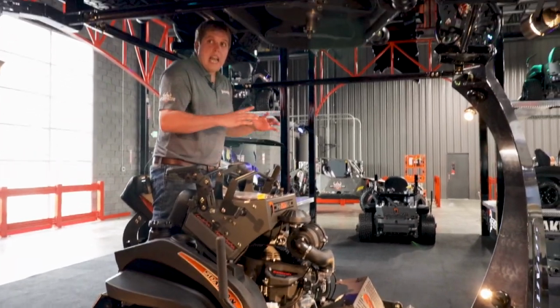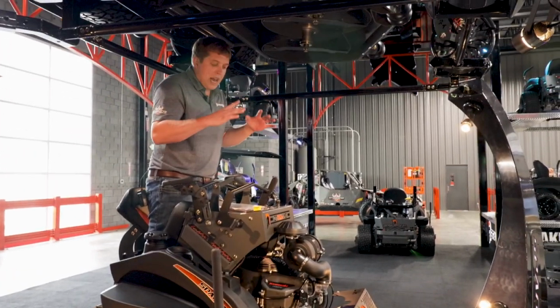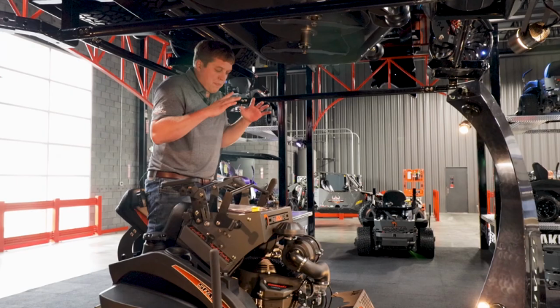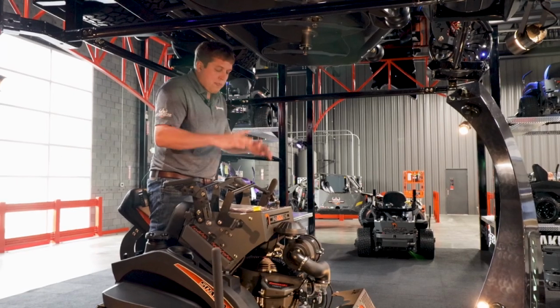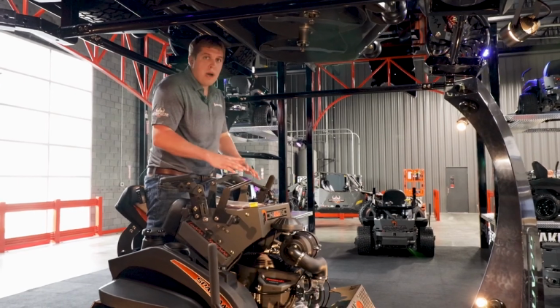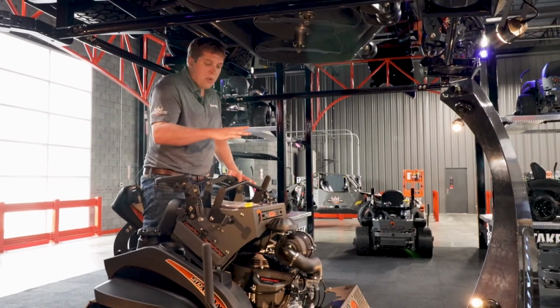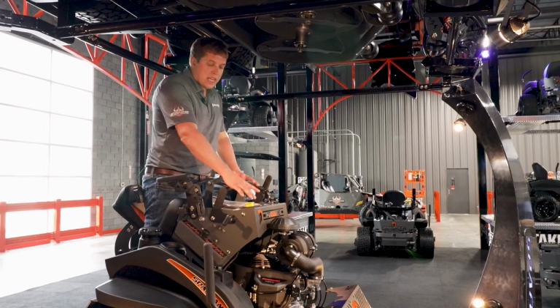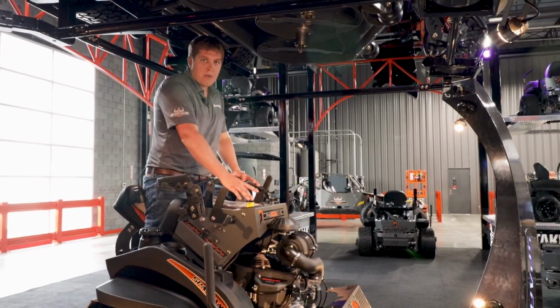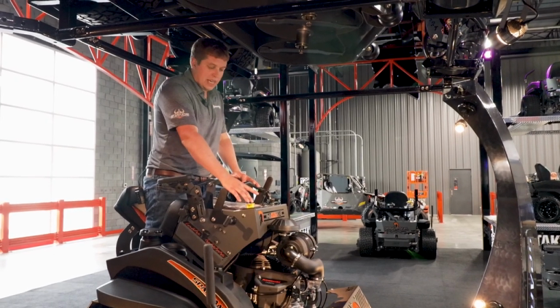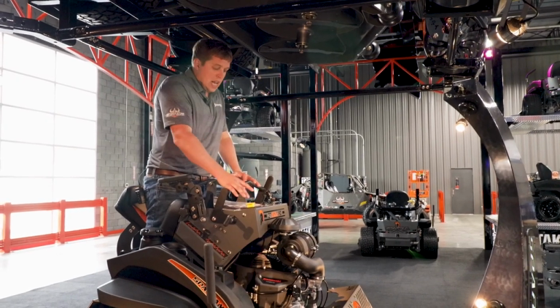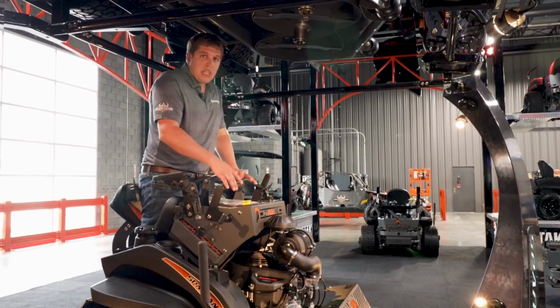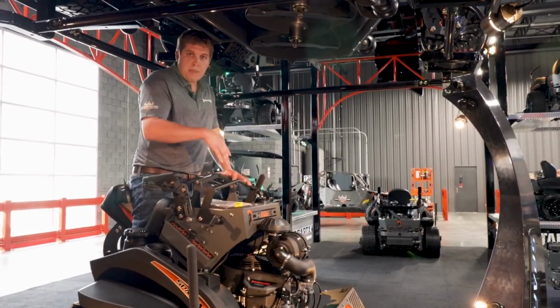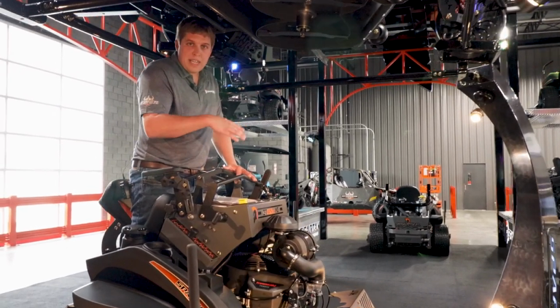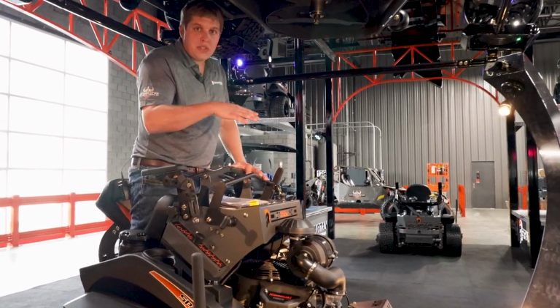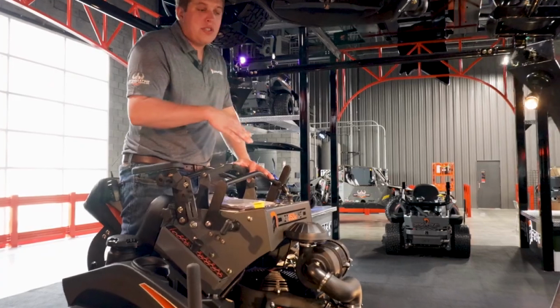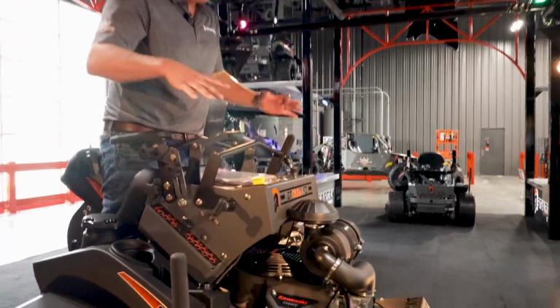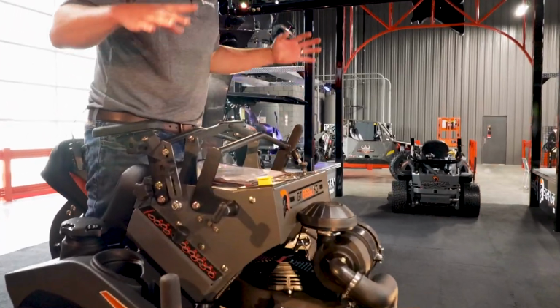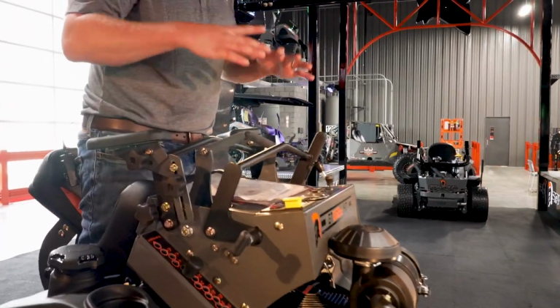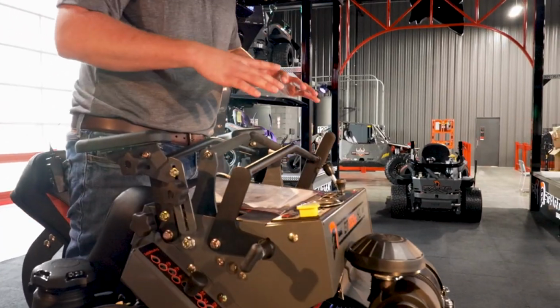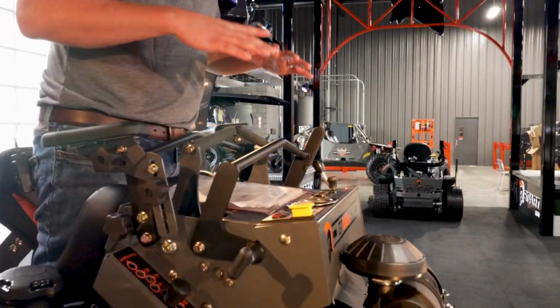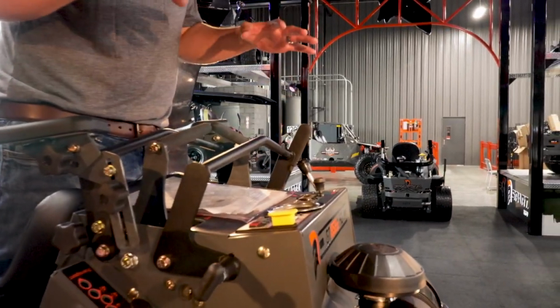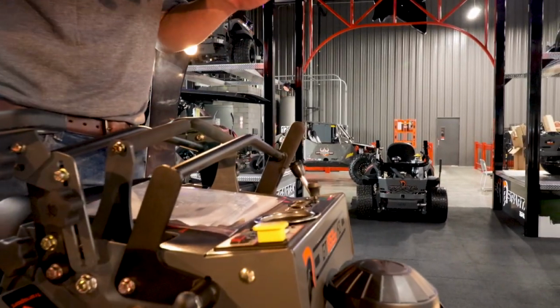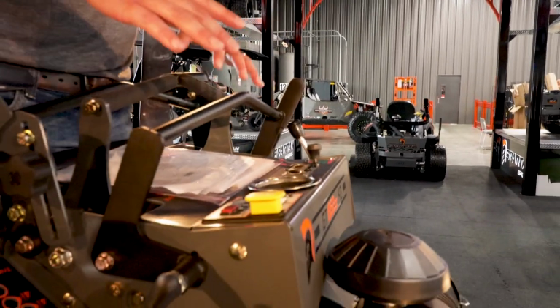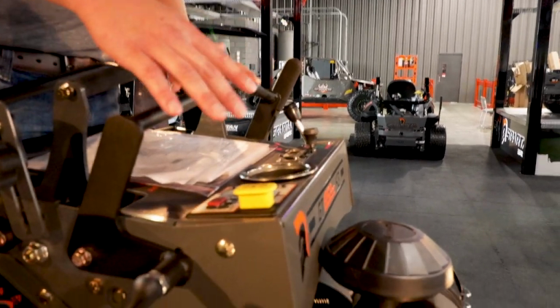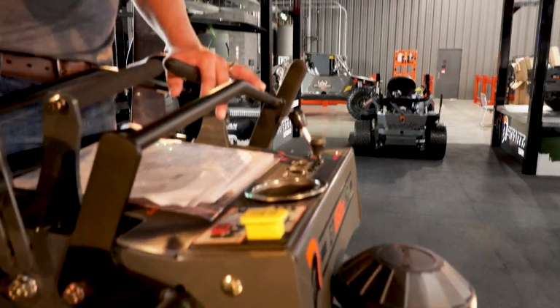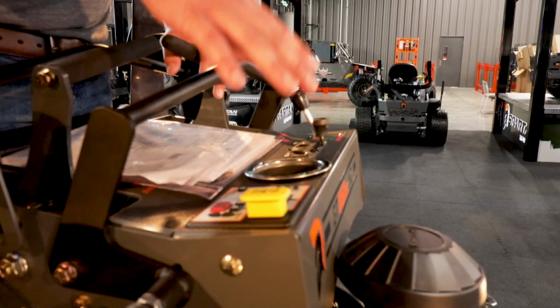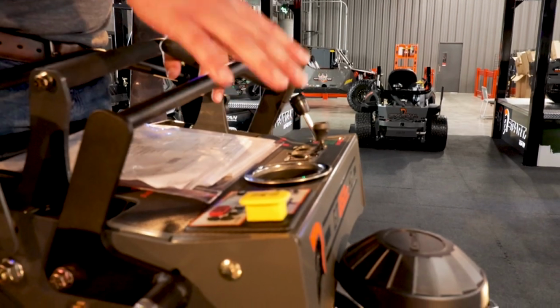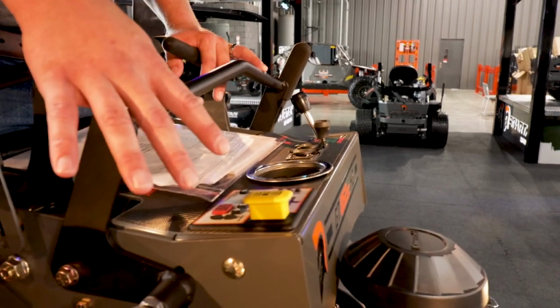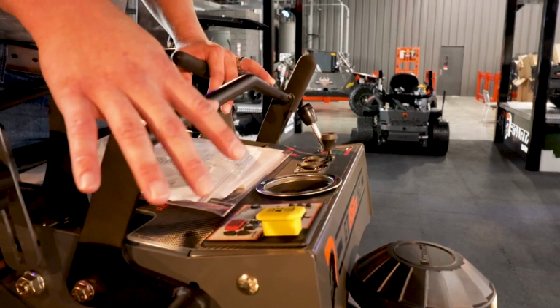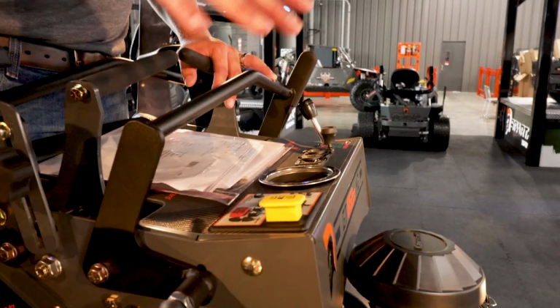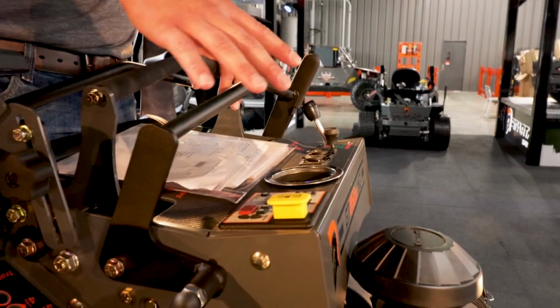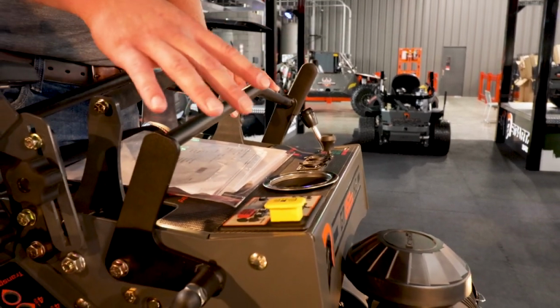As with every Spartan mower, you have our keypad right here where you enter a personalized code to start it. So if you have a fleet of machines and want to assign a mower to an operator, you can give them their own code so they can only start their mower.